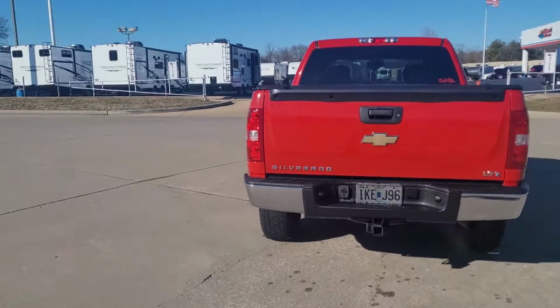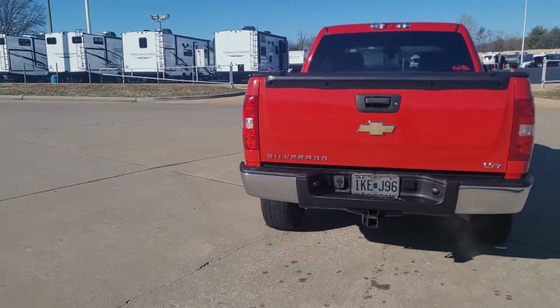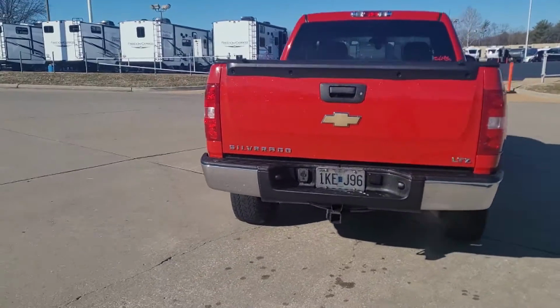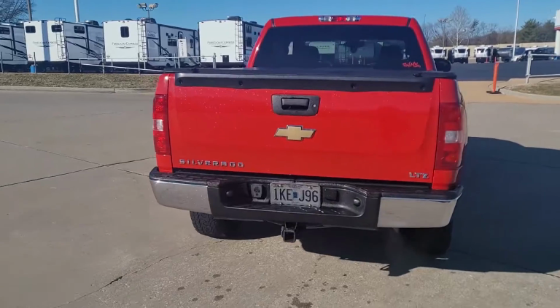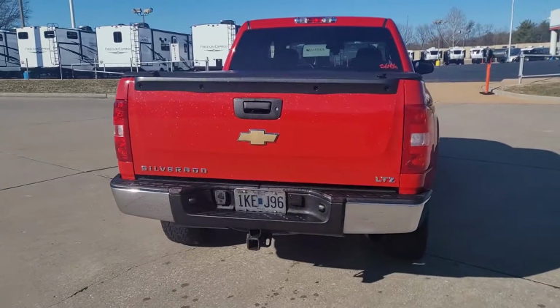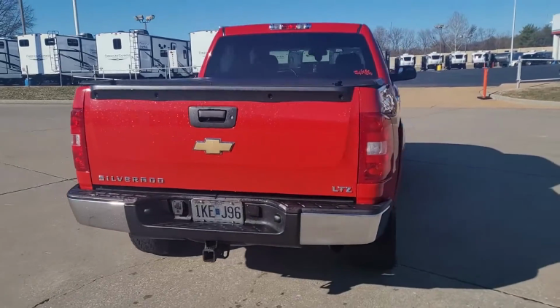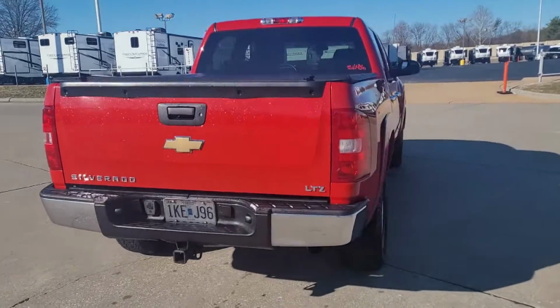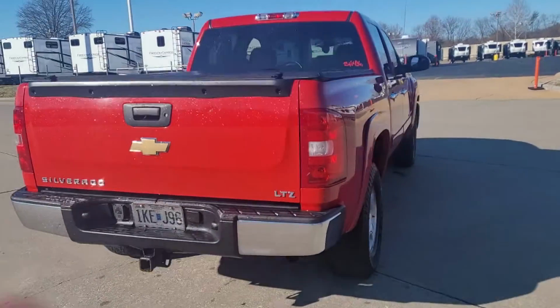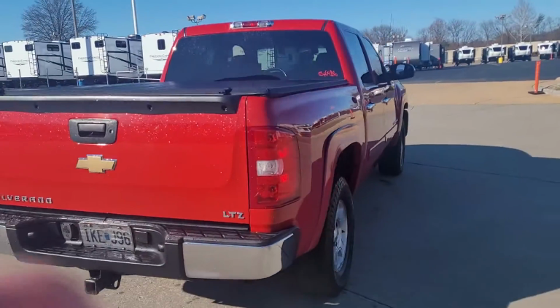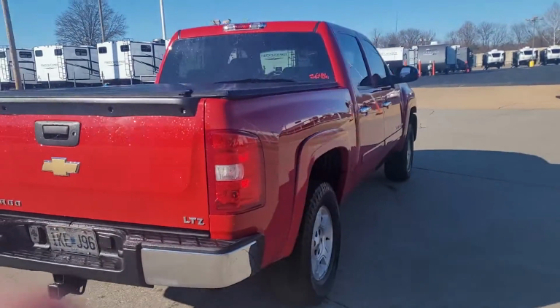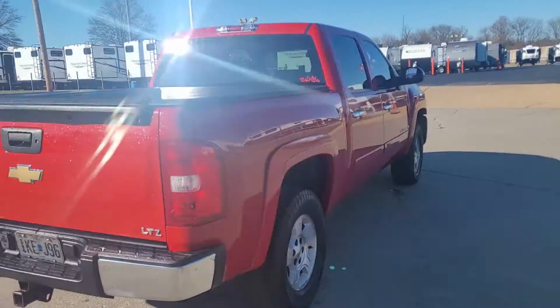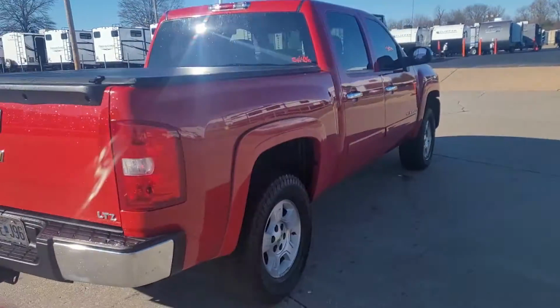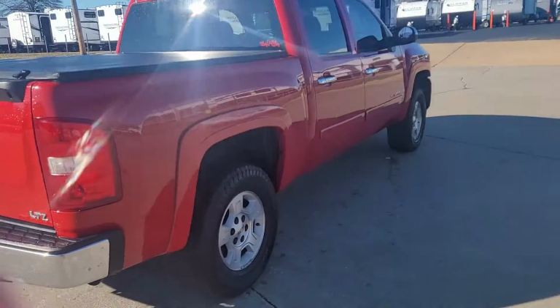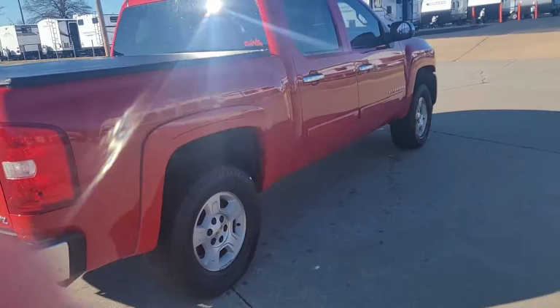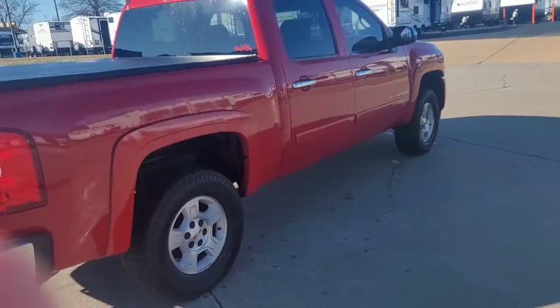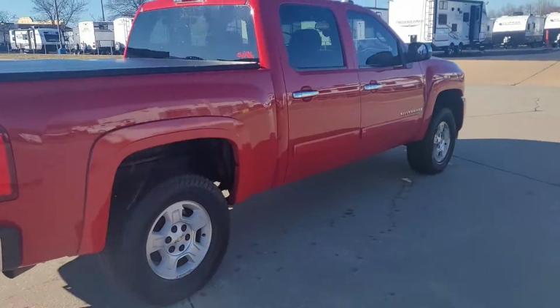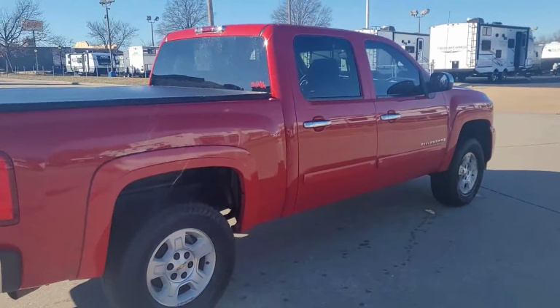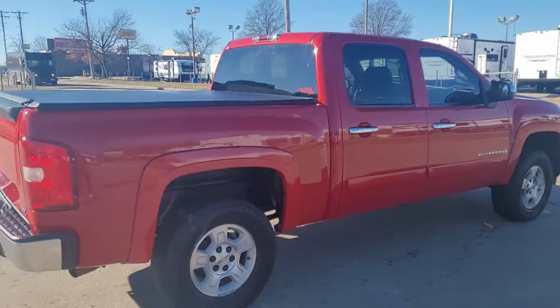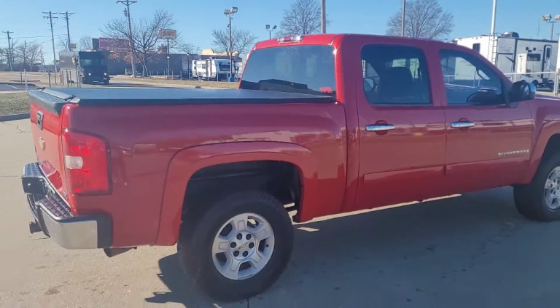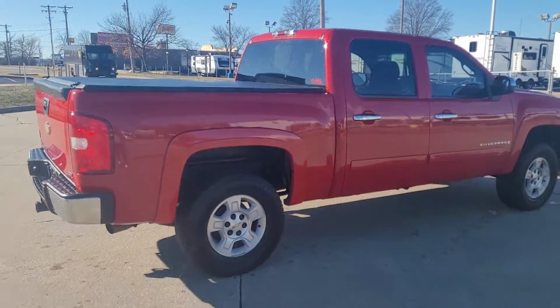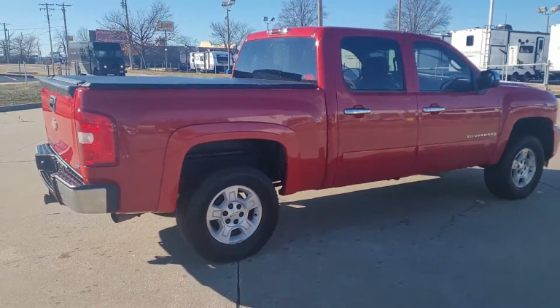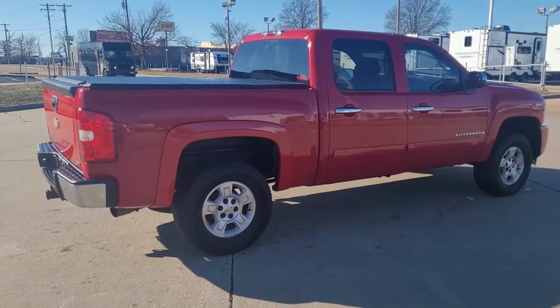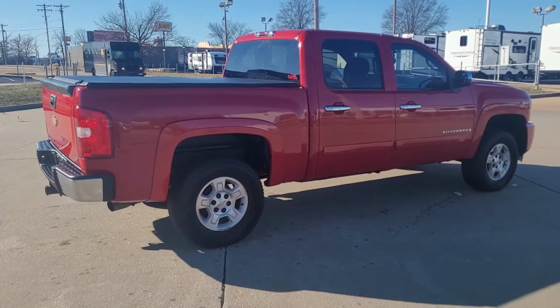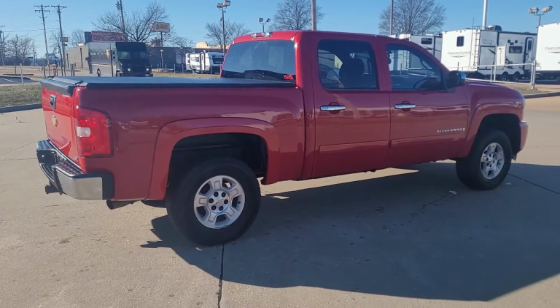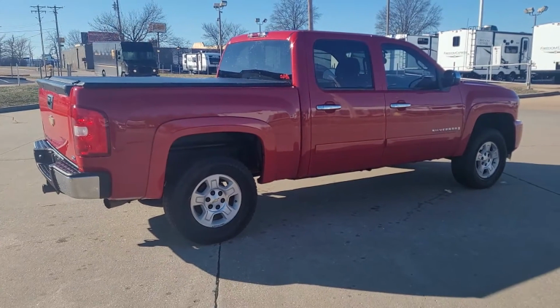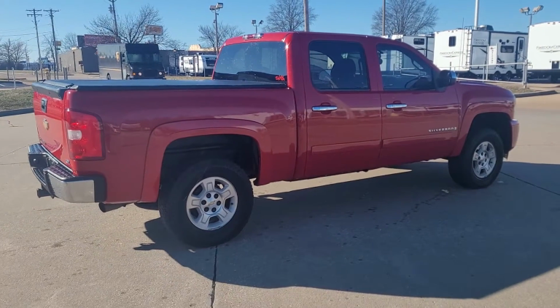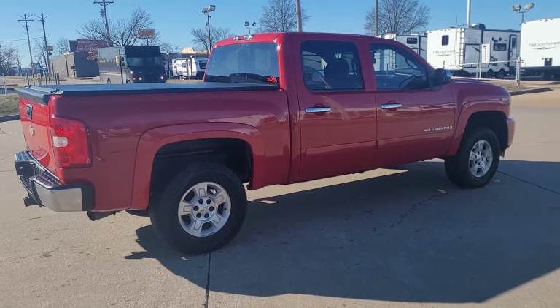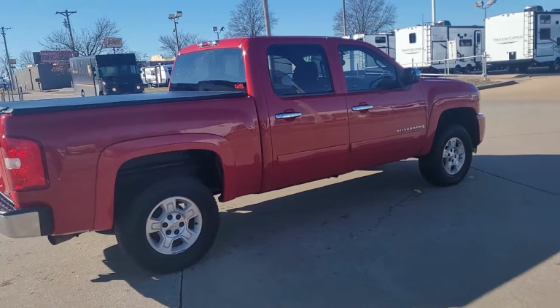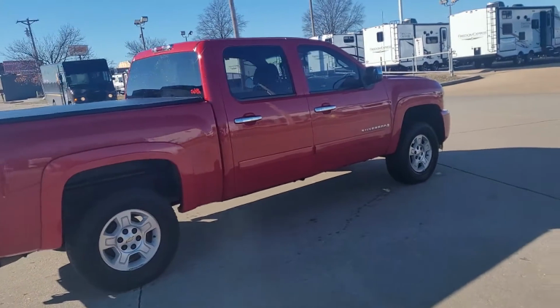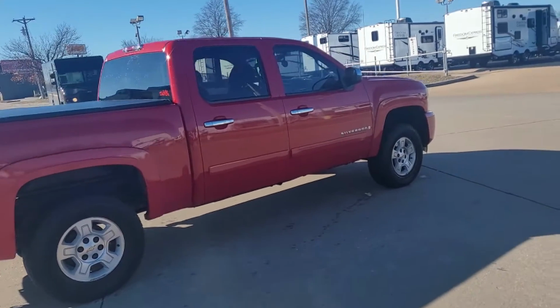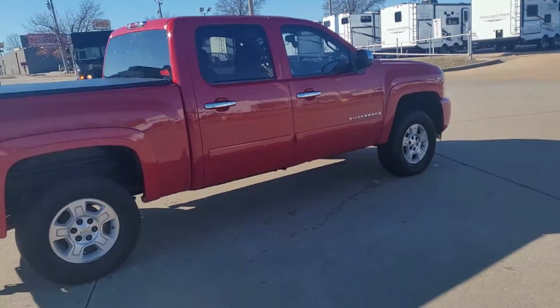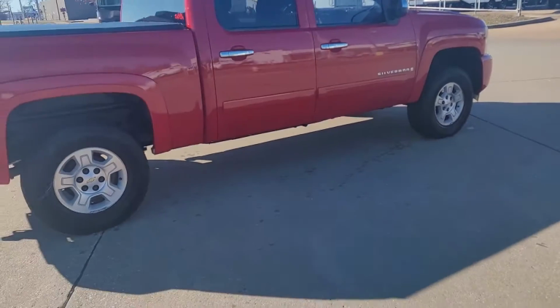It's got a bed cover, carpet in the back. Not taking less than $9,000 for it.